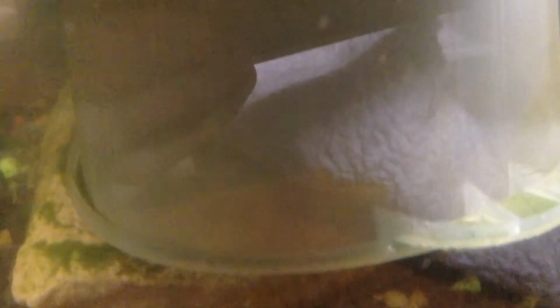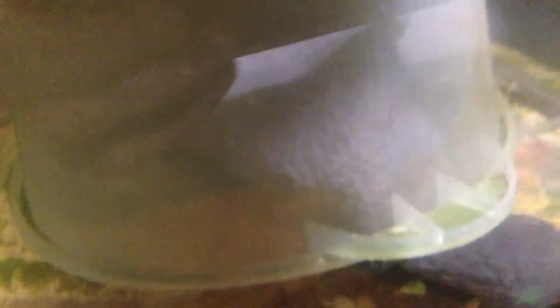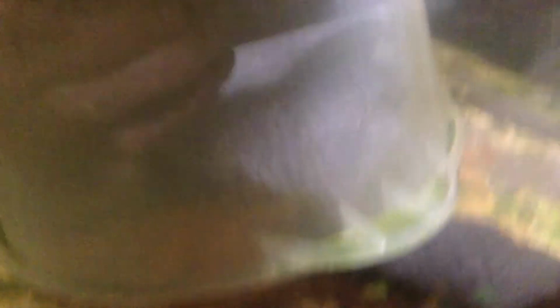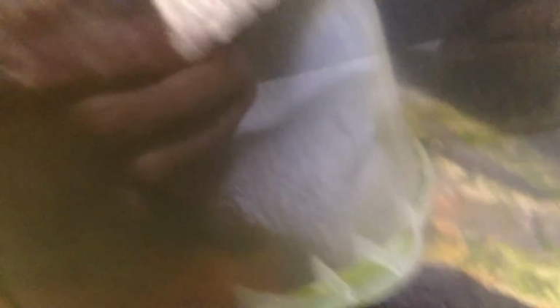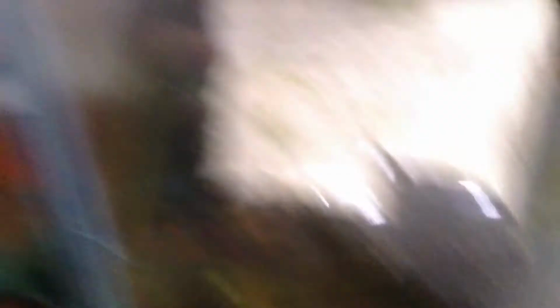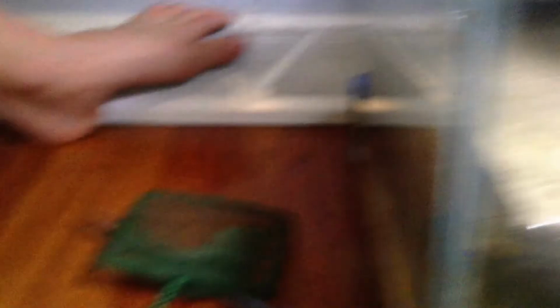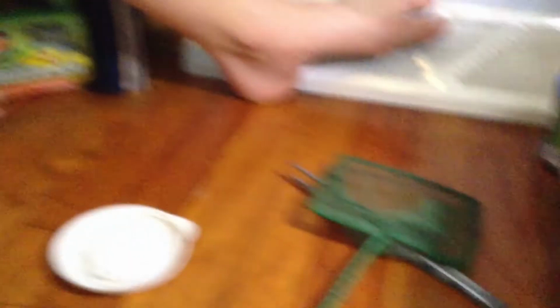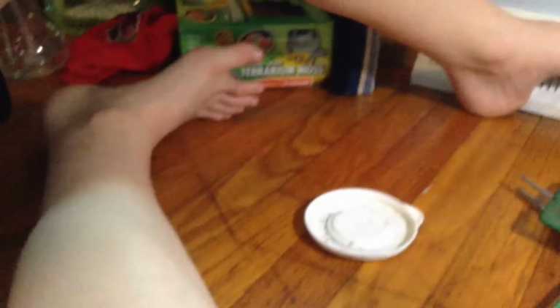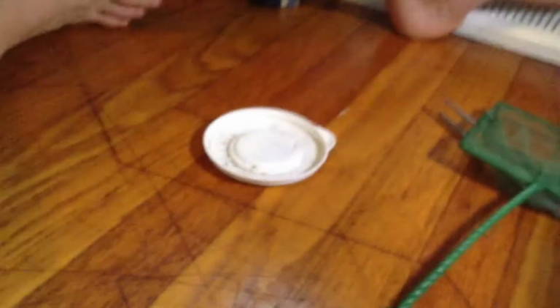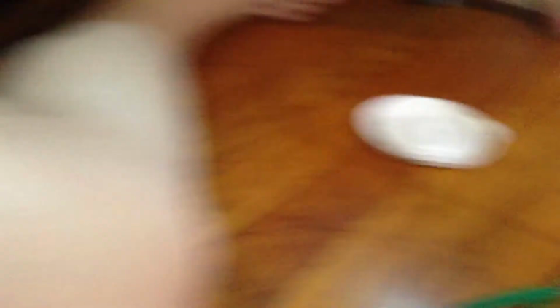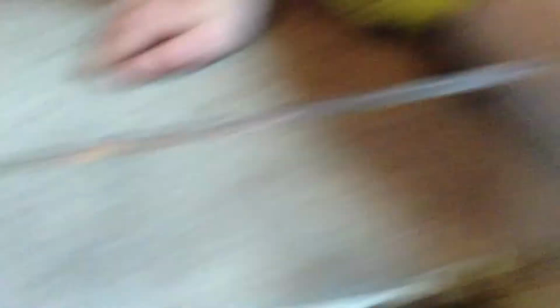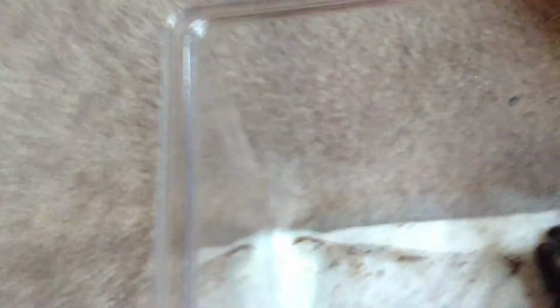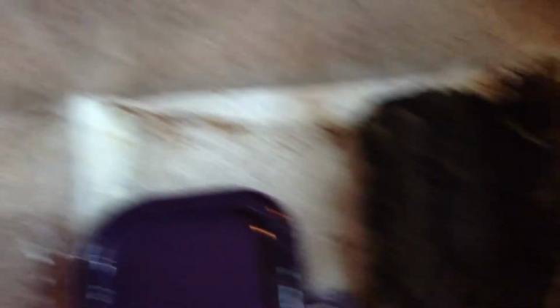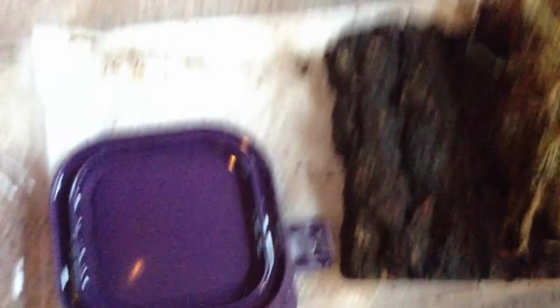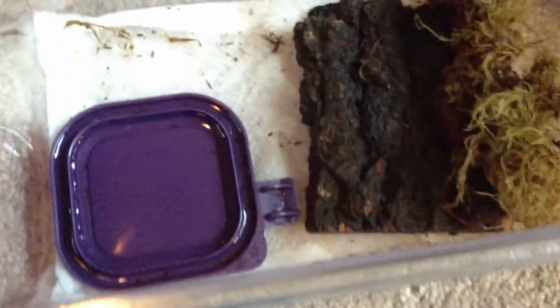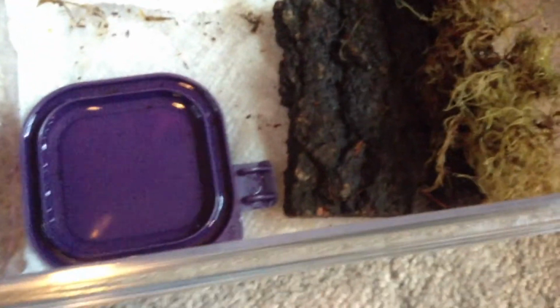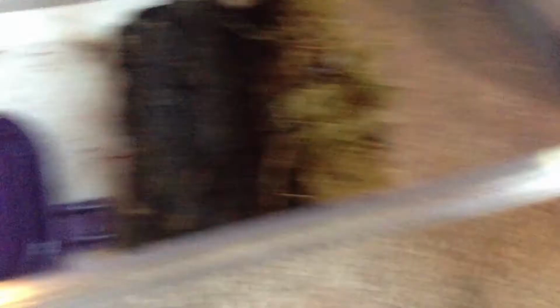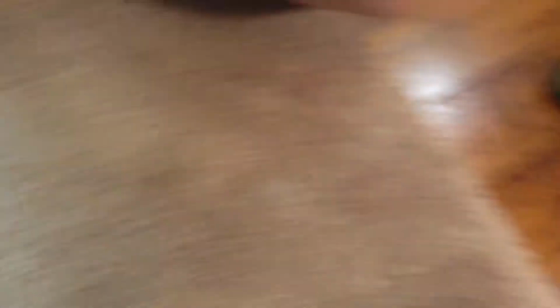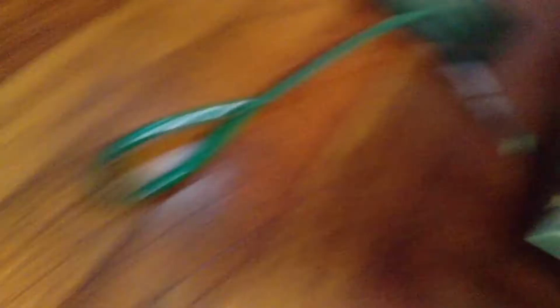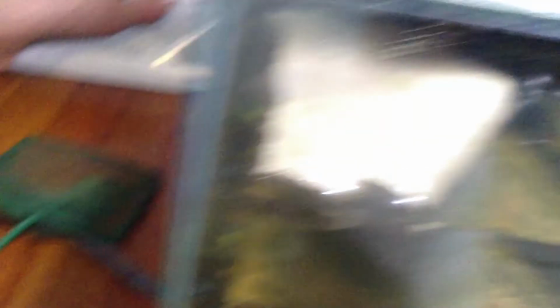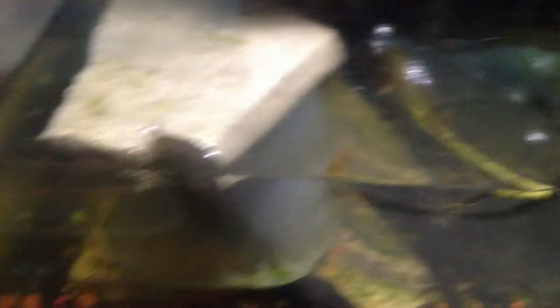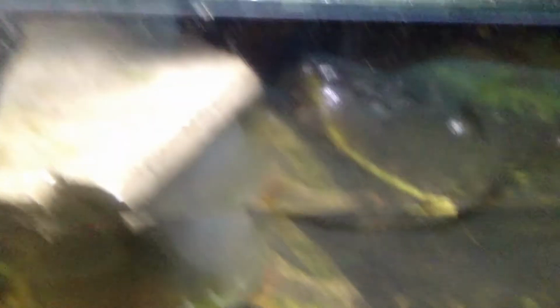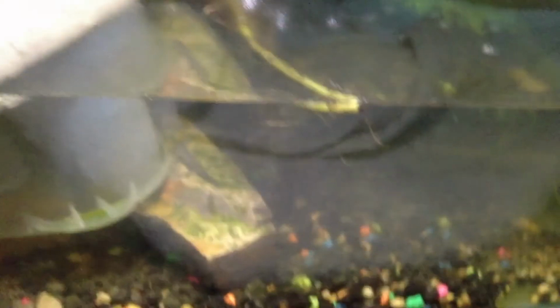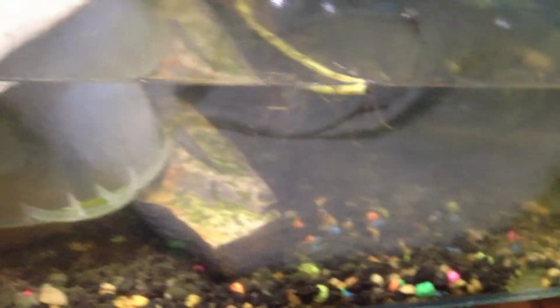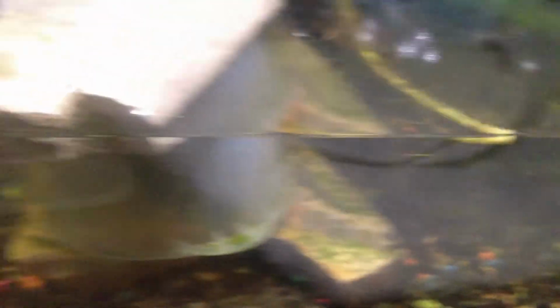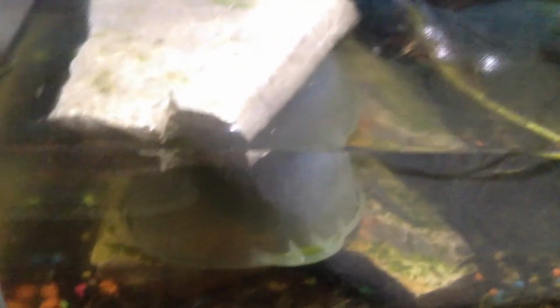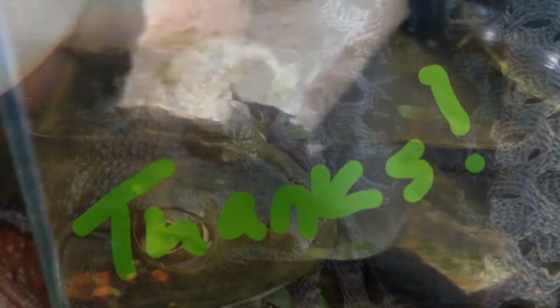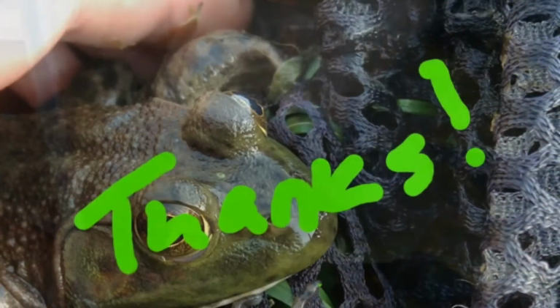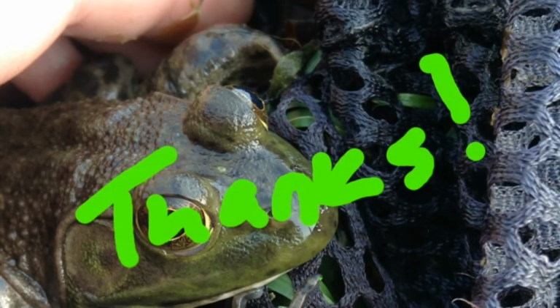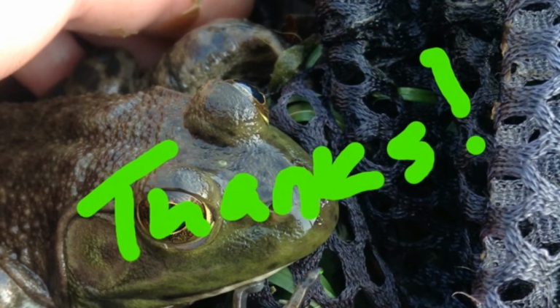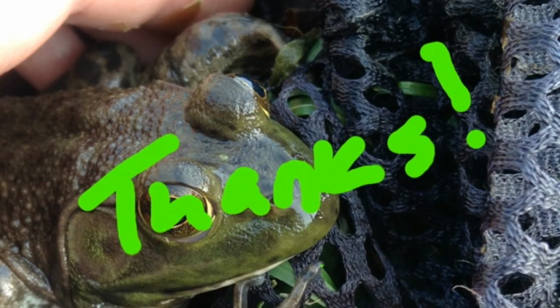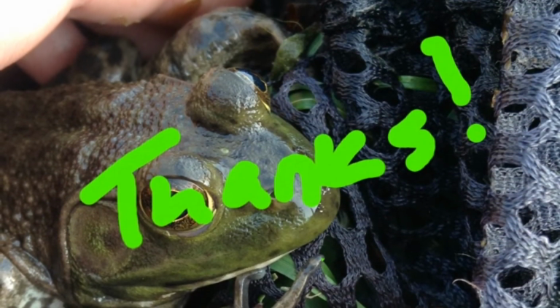And I feed these little guys tiny chopped up pieces of red wiggler worm, just to have something to eat. So that's the video, and Herpy Buds is out.